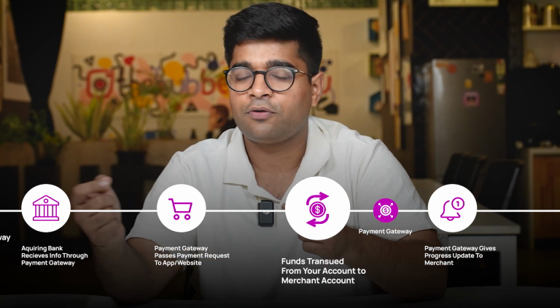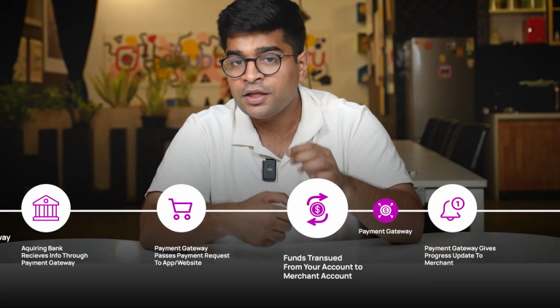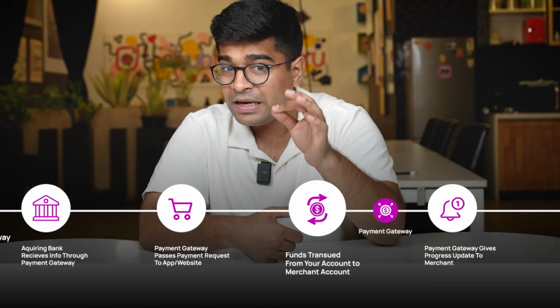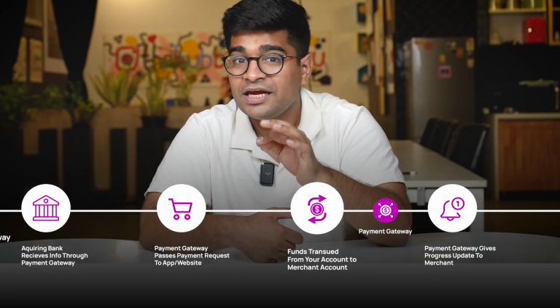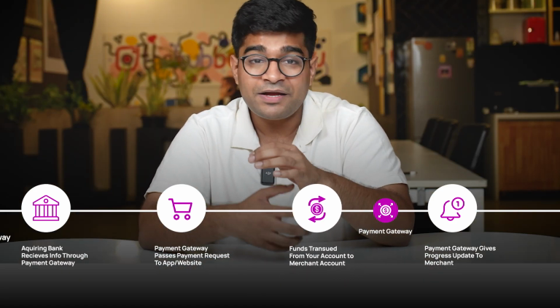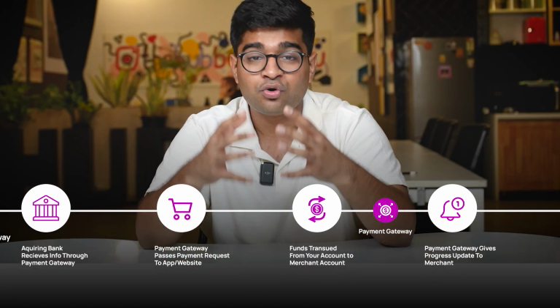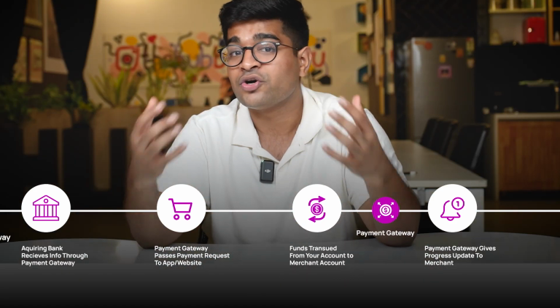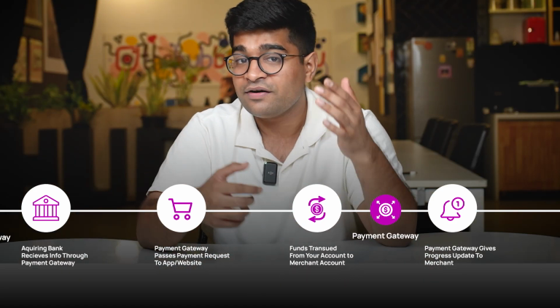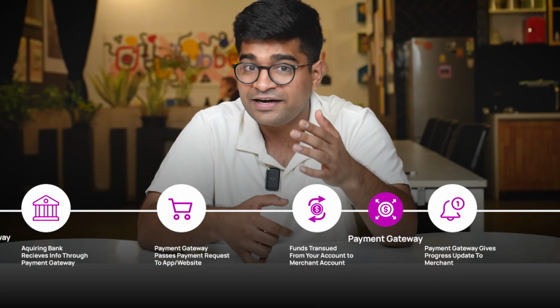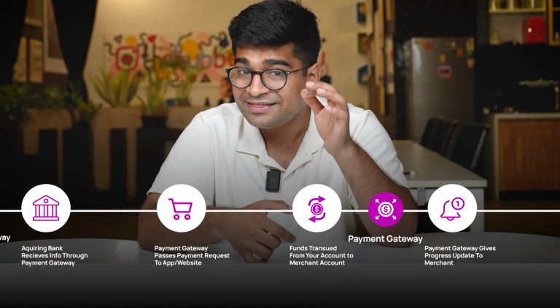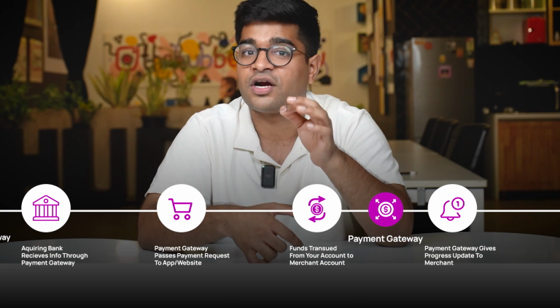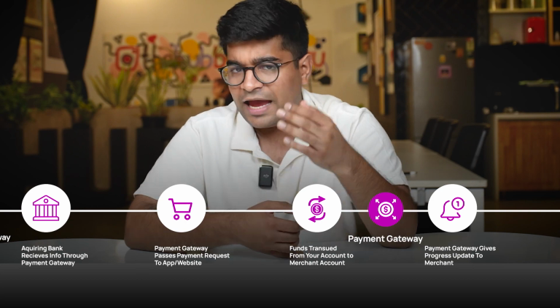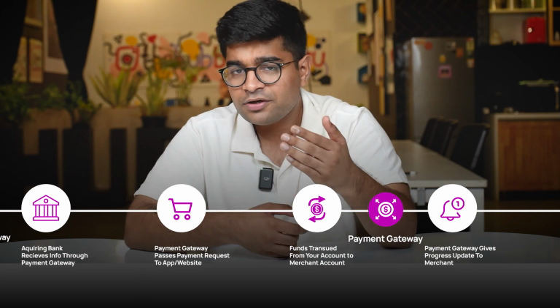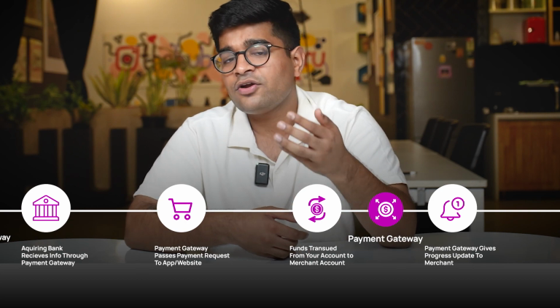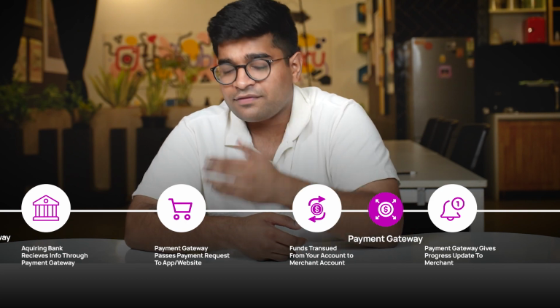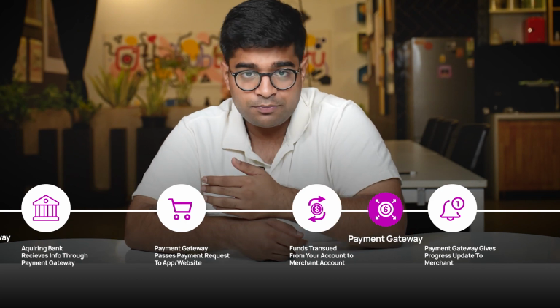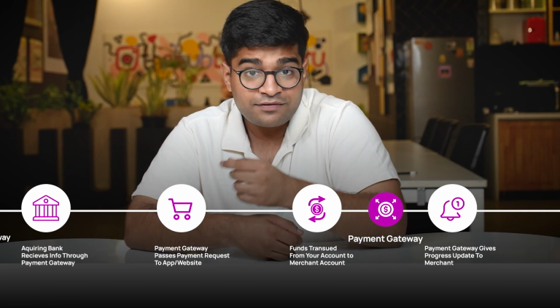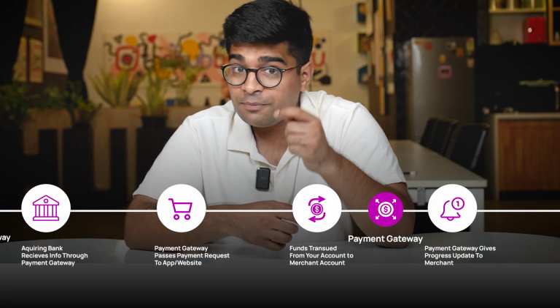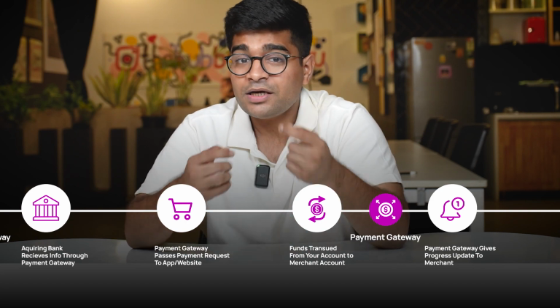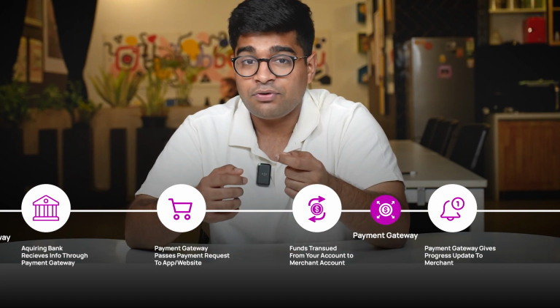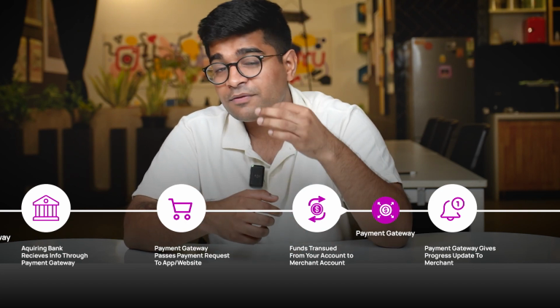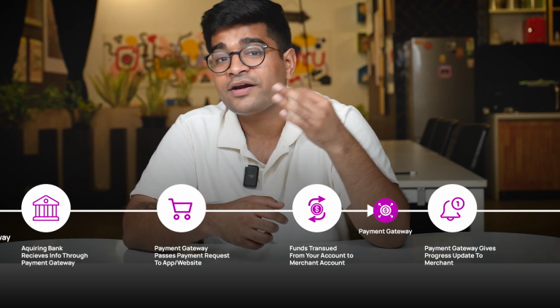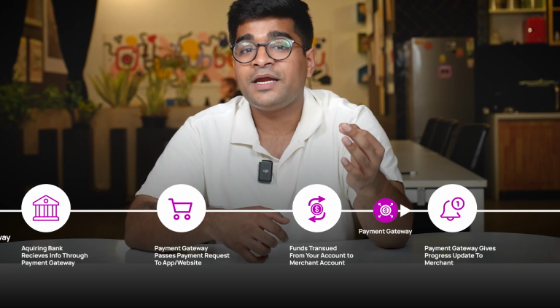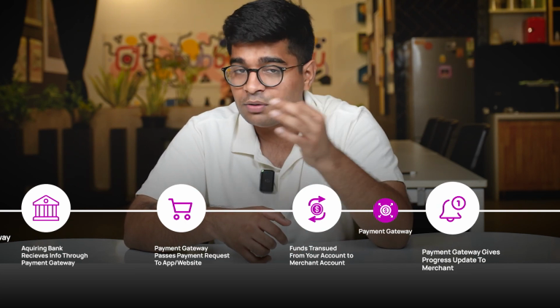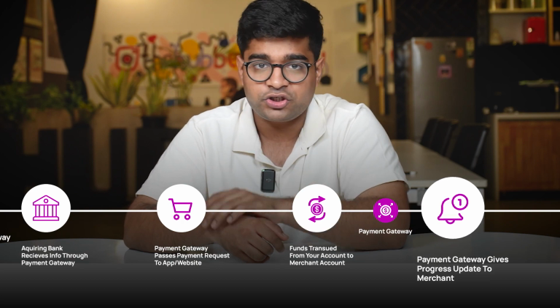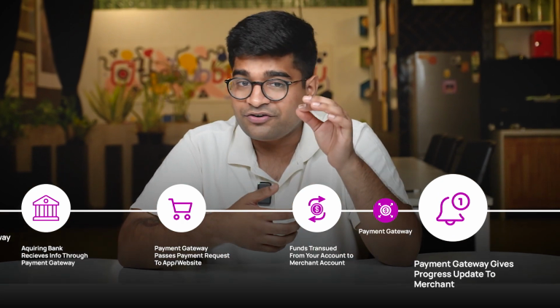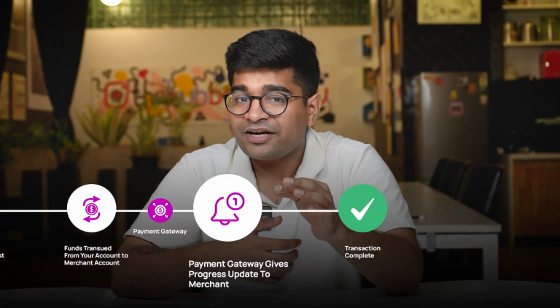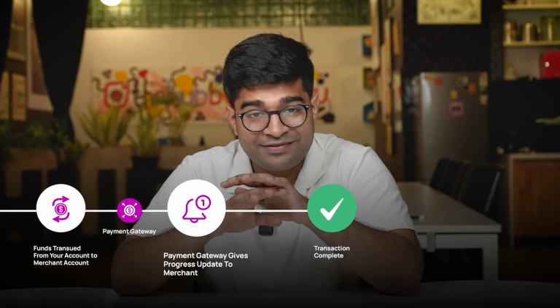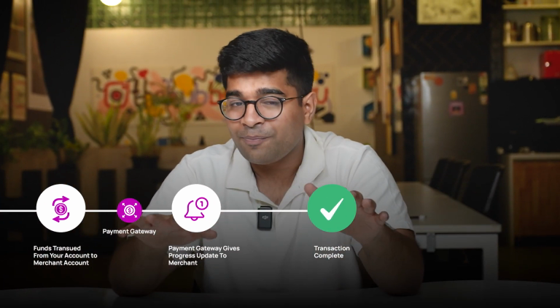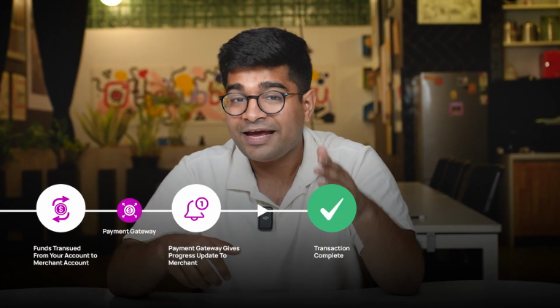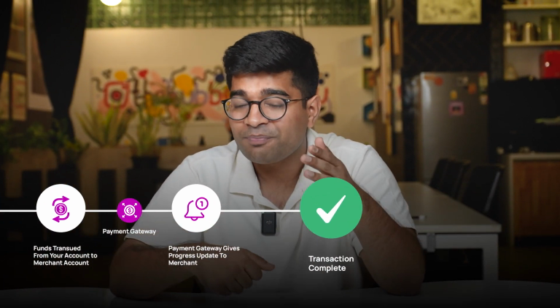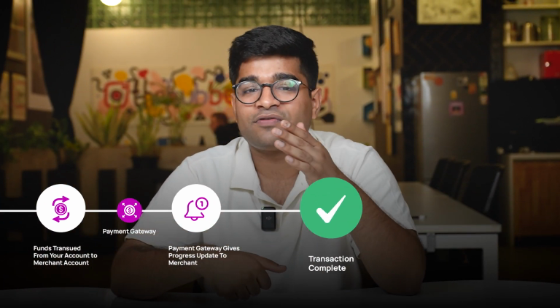The payment gateway plays a crucial role in facilitating this transfer. As we near the end of the transaction process, the payment gateway gives a progress update to the merchant. The transaction is now complete and the shipment process begins.